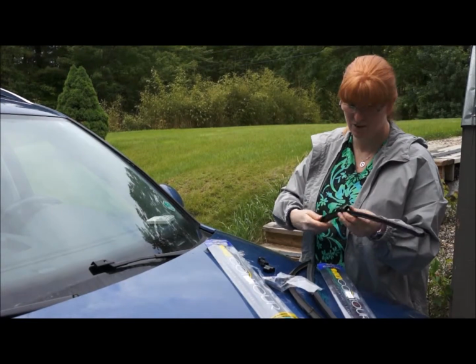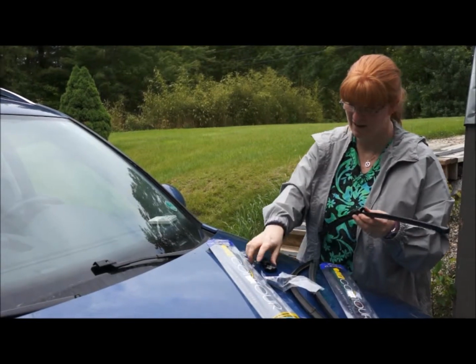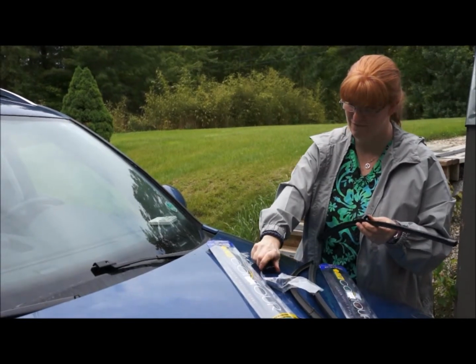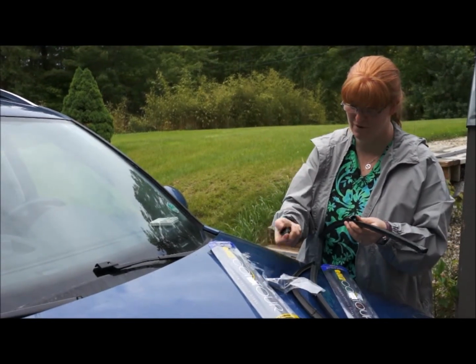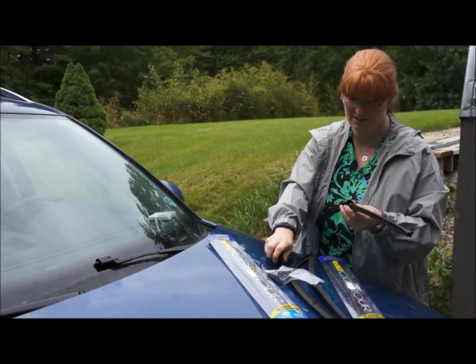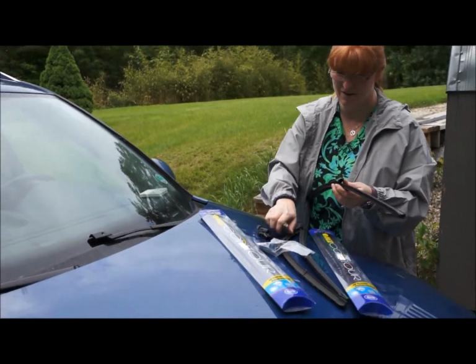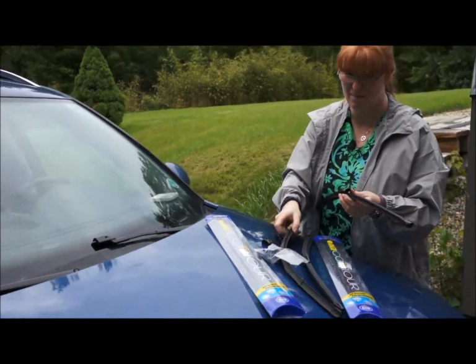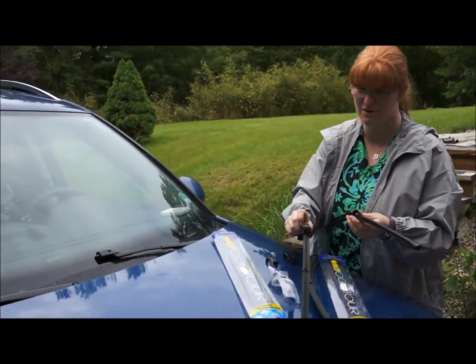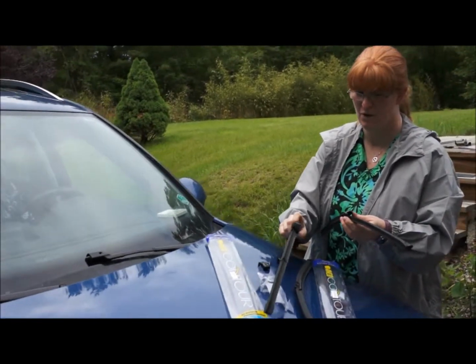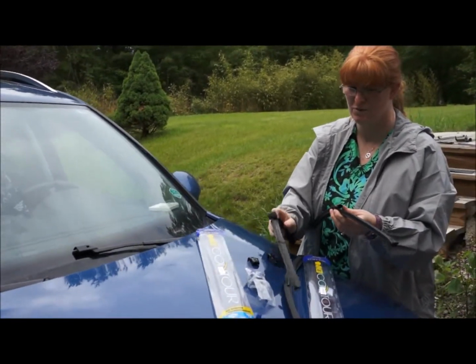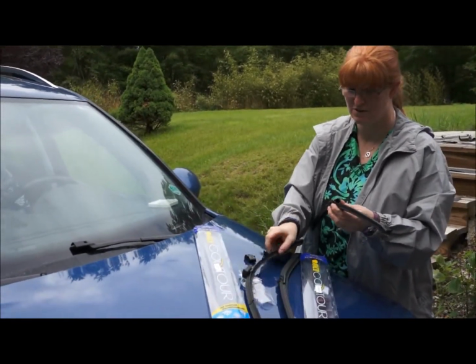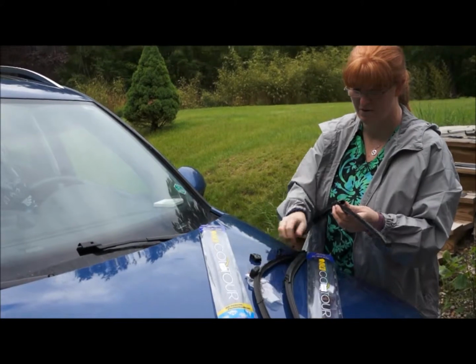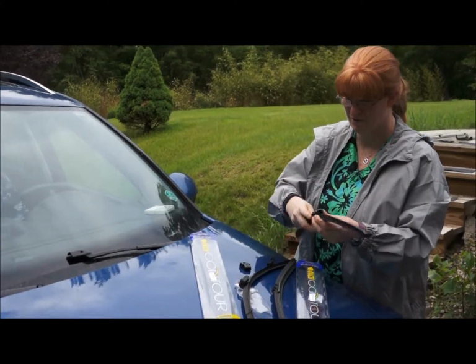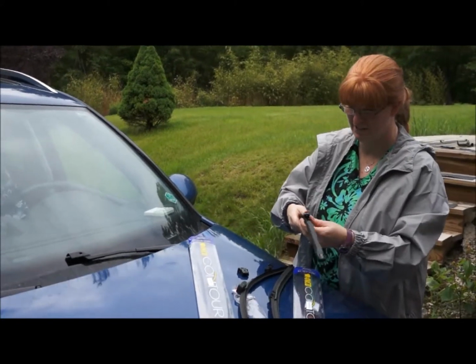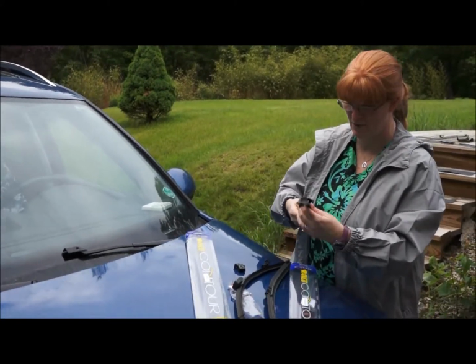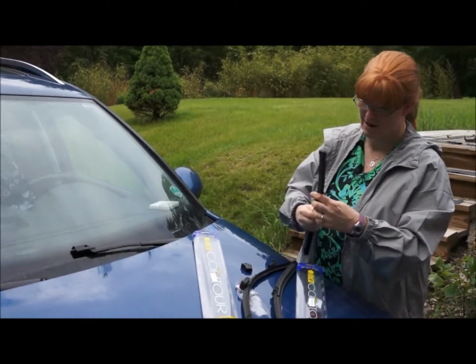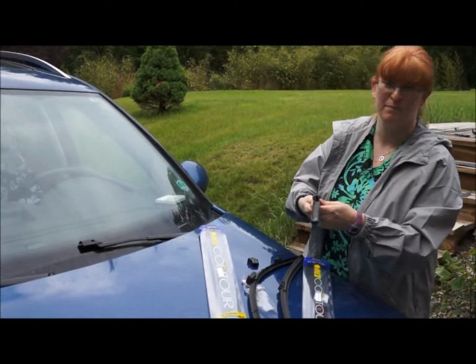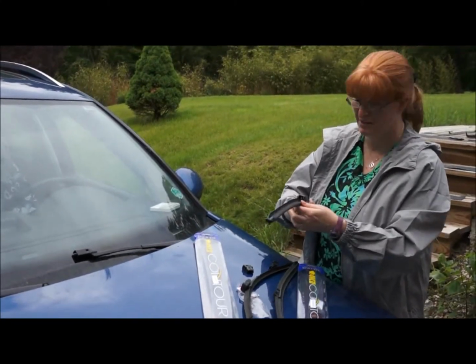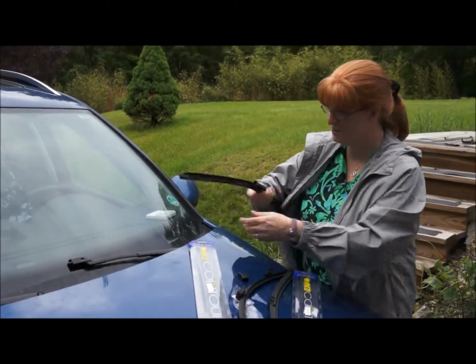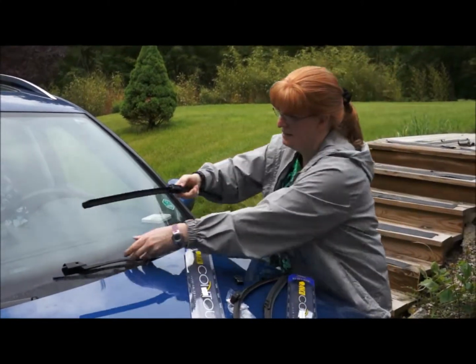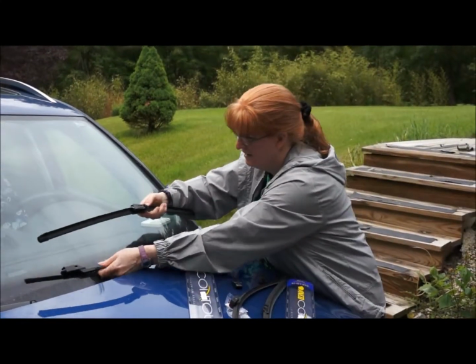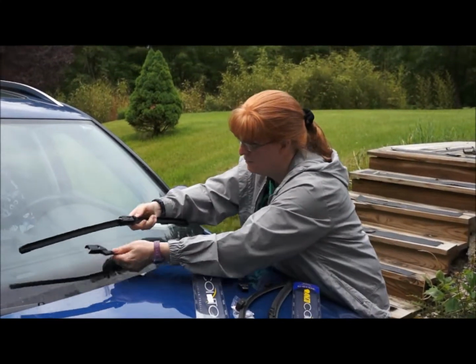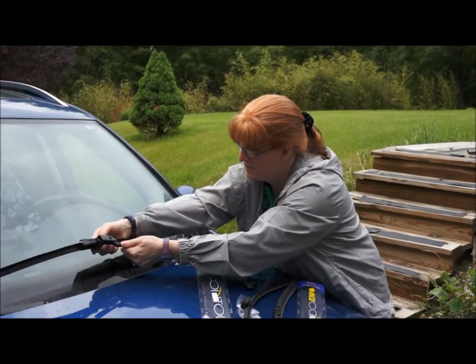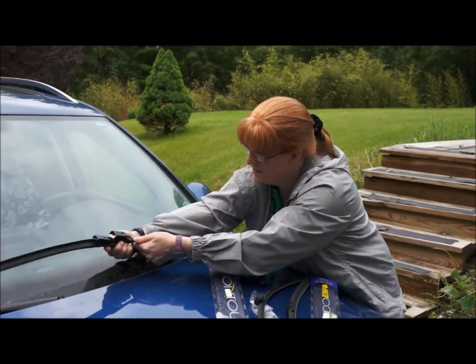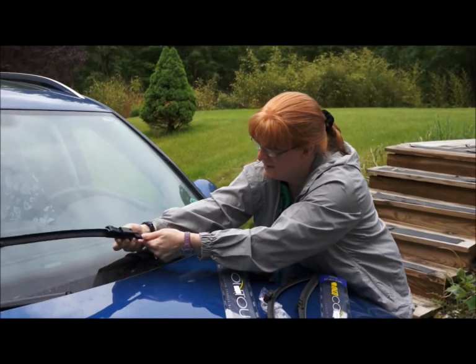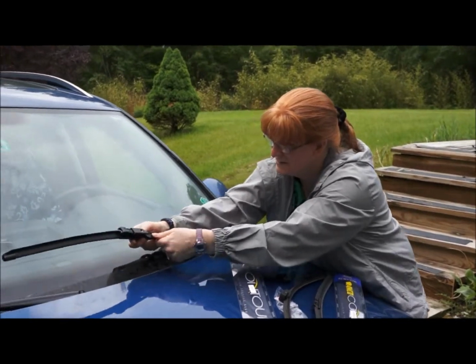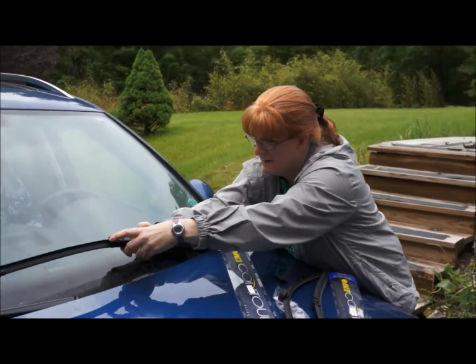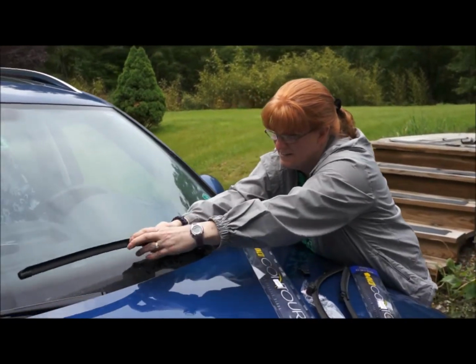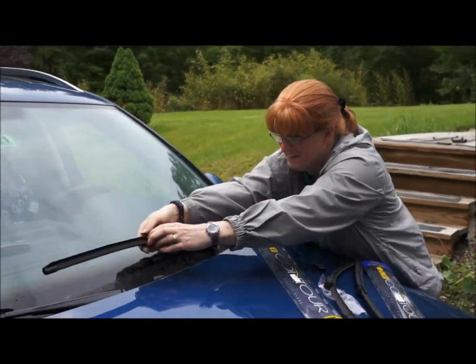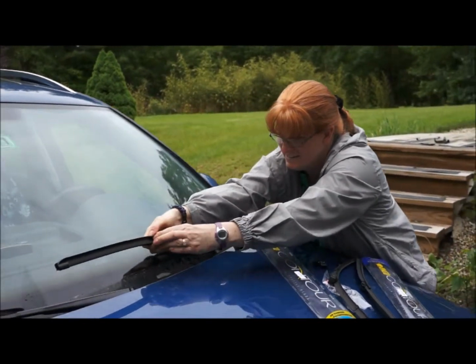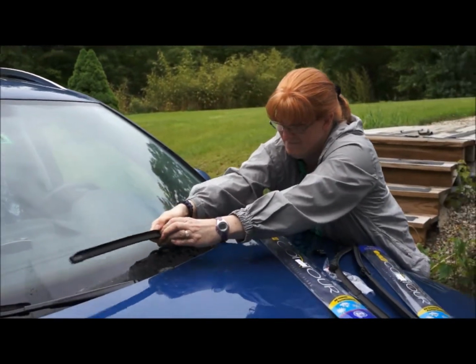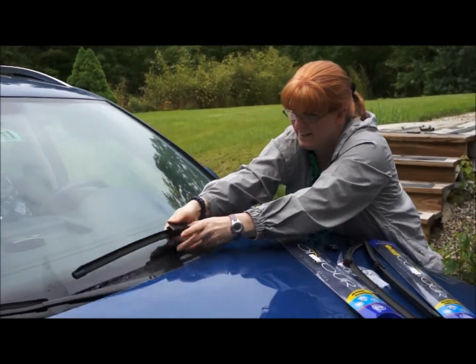So they have three different parts that fit on the top of your windshield washer, so I found the one that matches that one, lined up the V's and the O's.